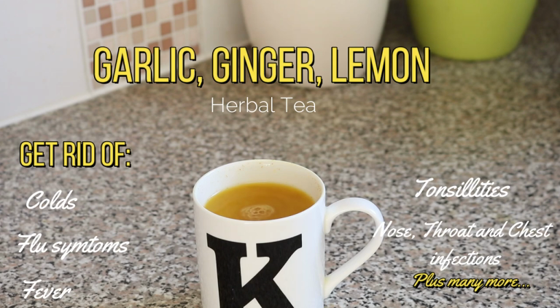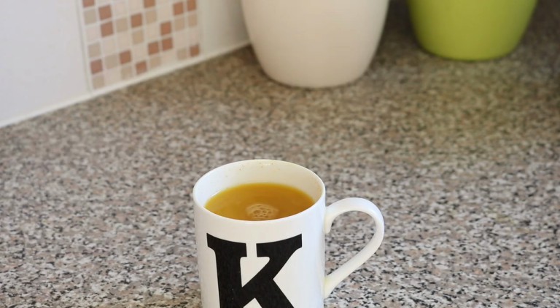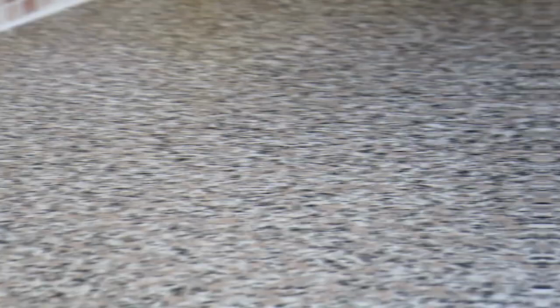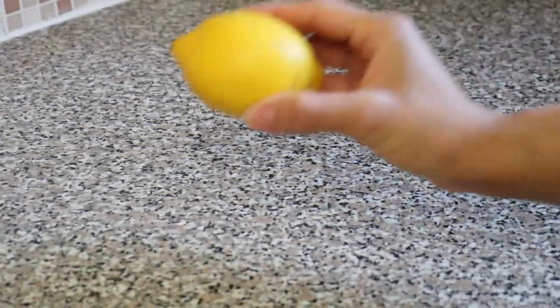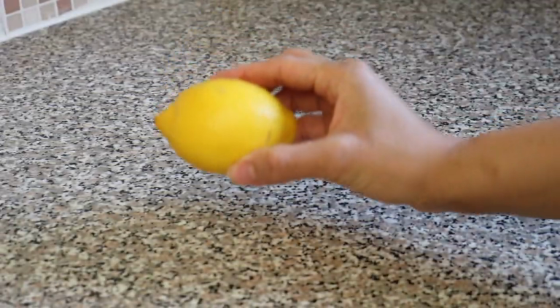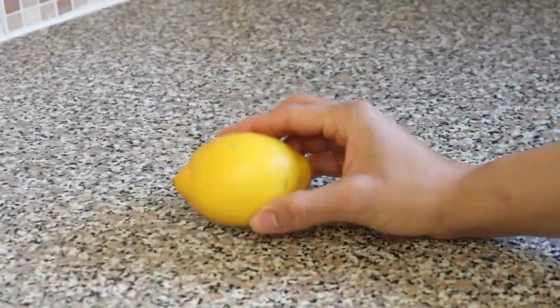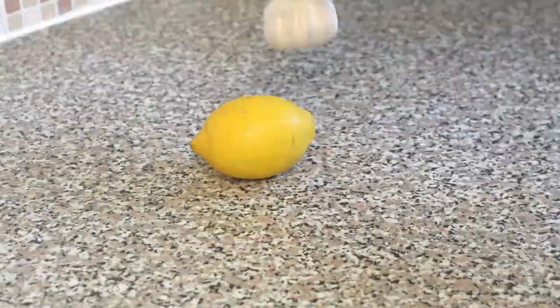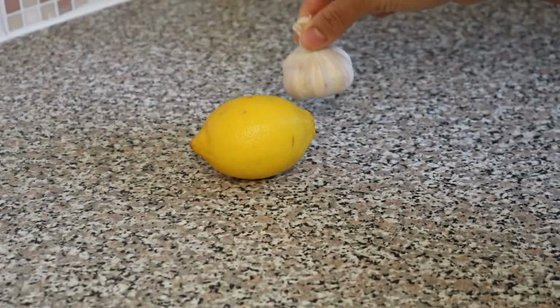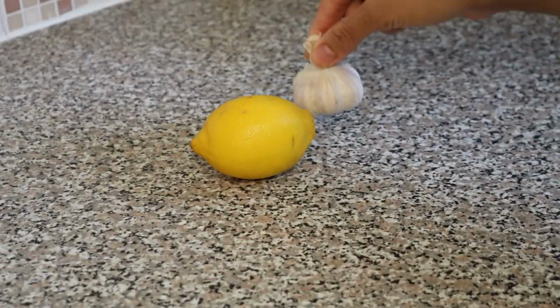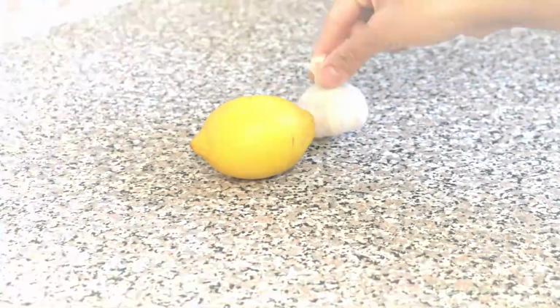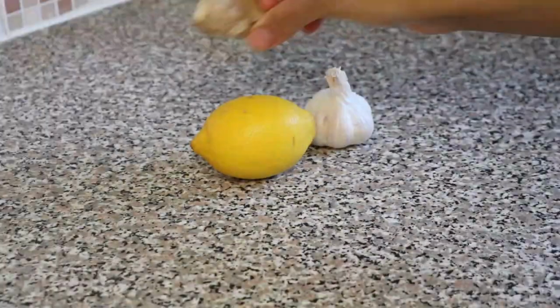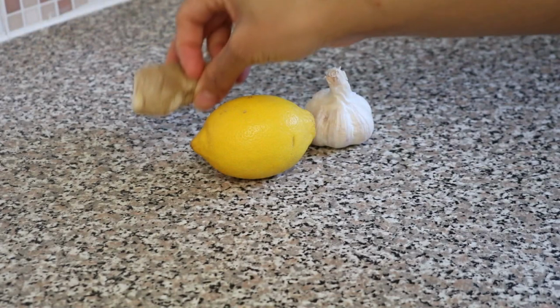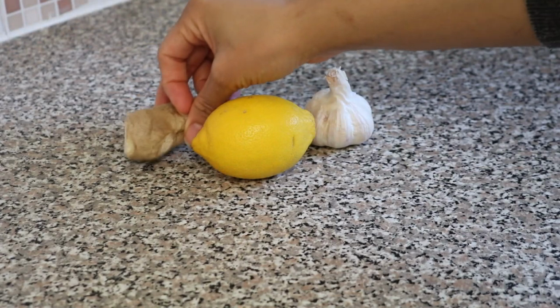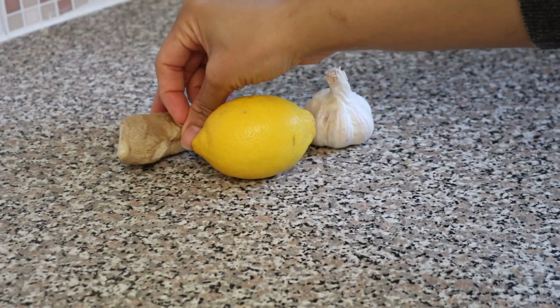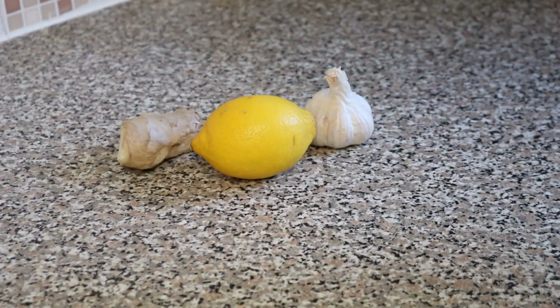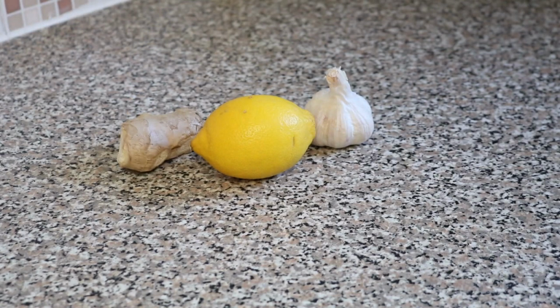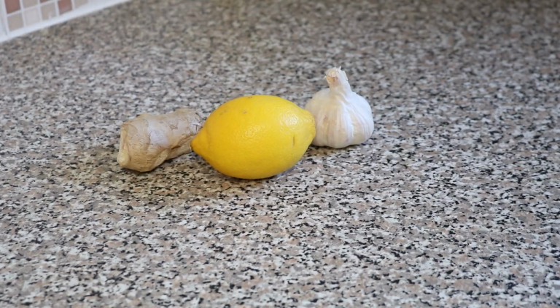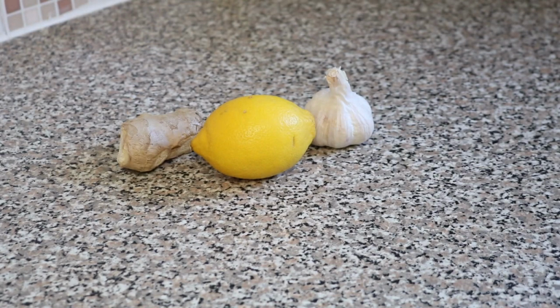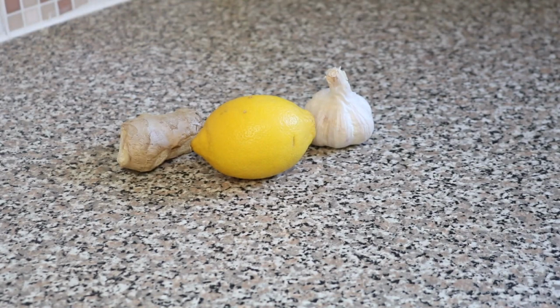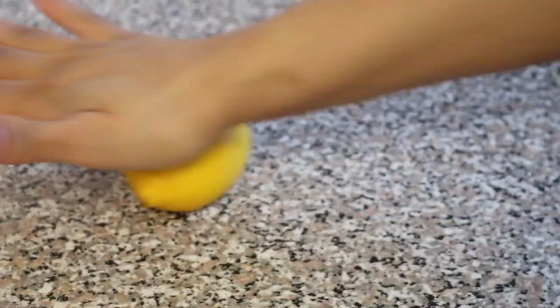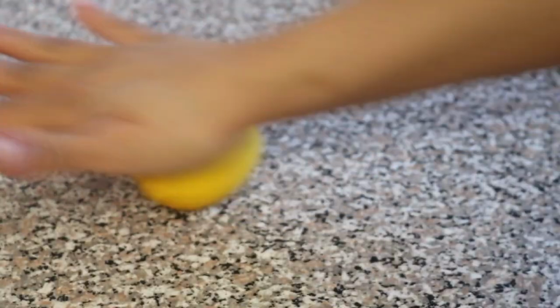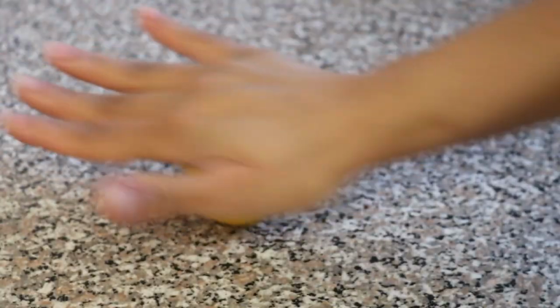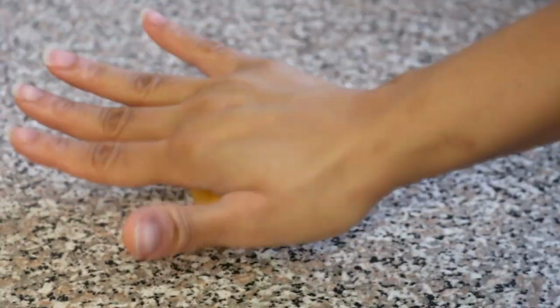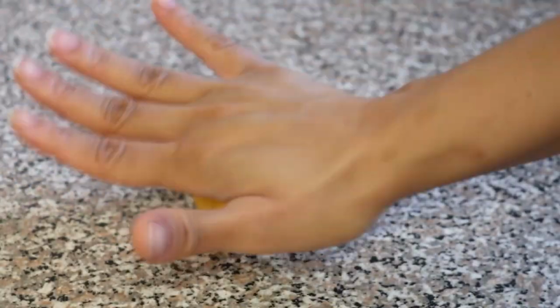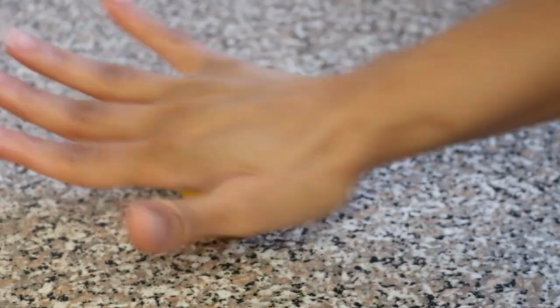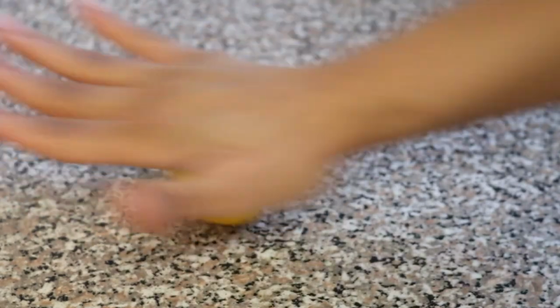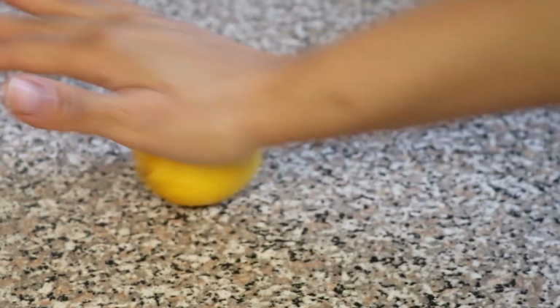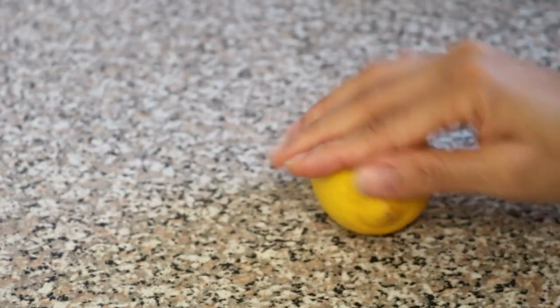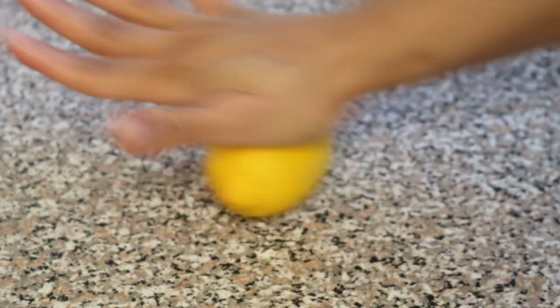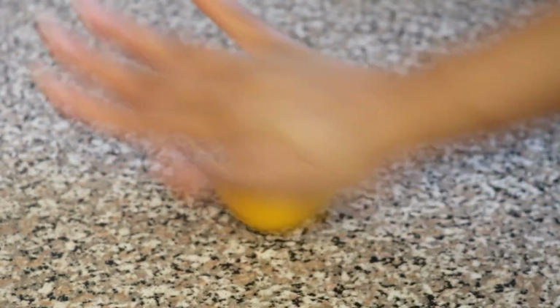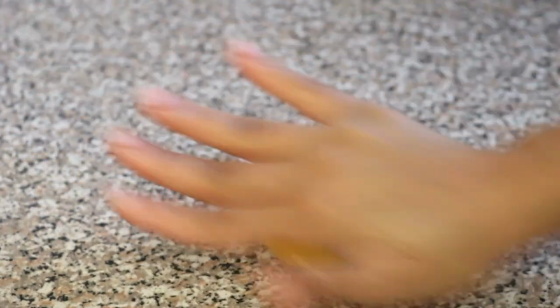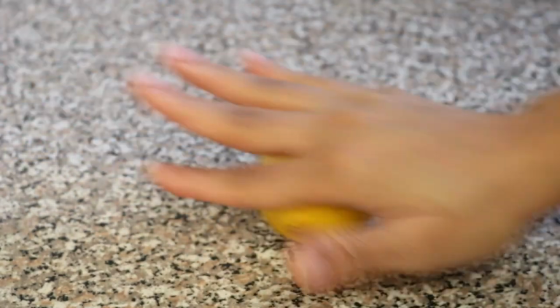What you'll need are the following: fresh lemon, fresh garlic, and fresh ginger. I like to roll the lemon along my countertop to make it easier when it comes to squeezing out the juice.